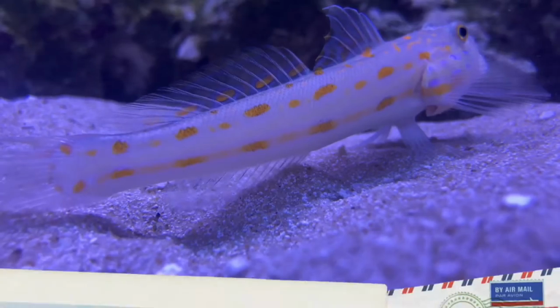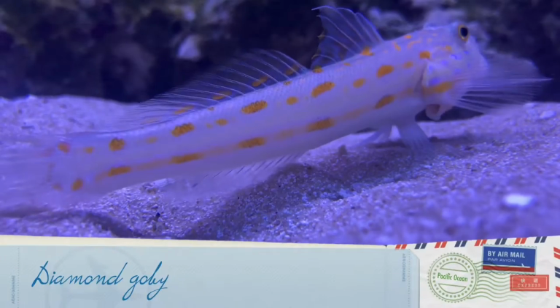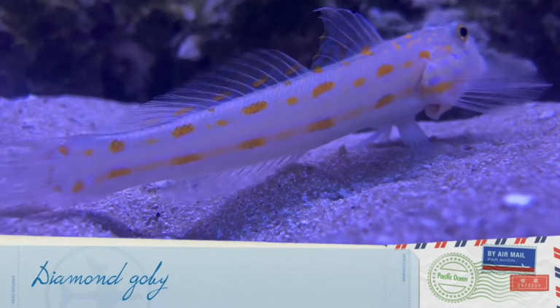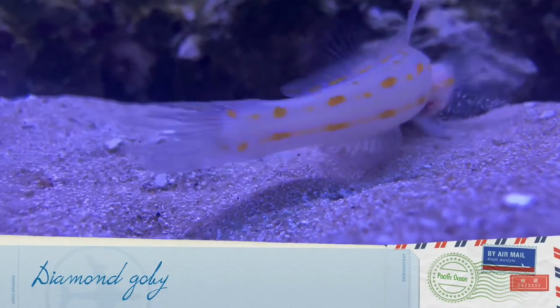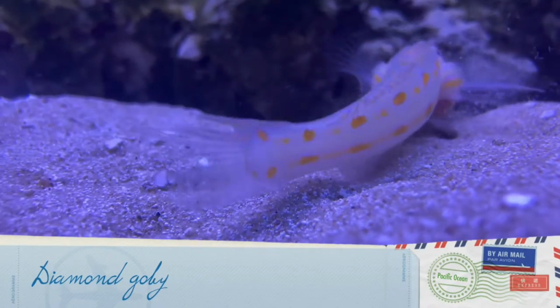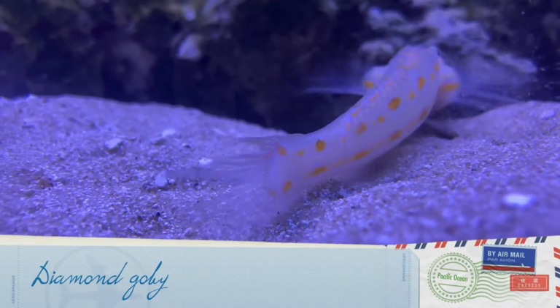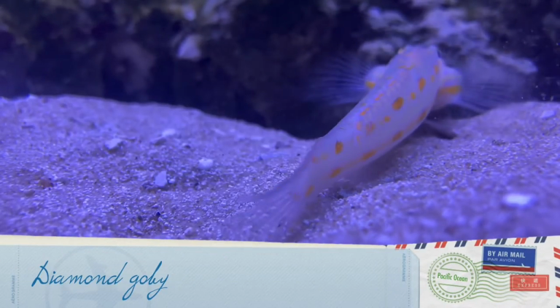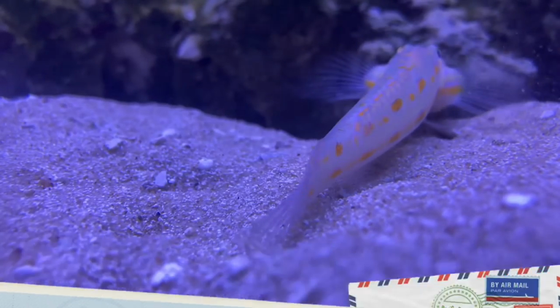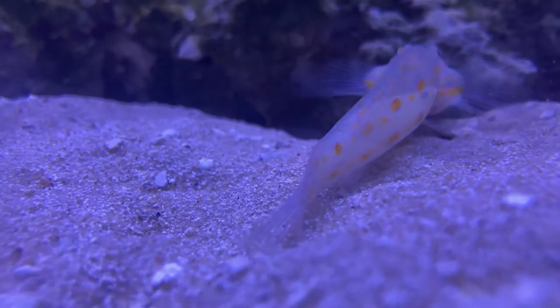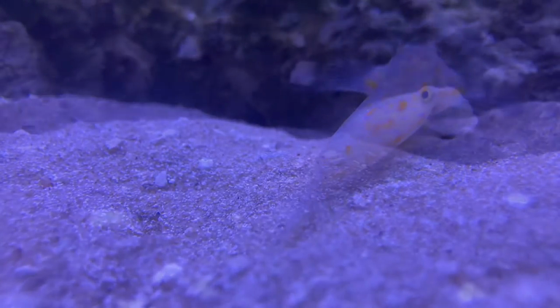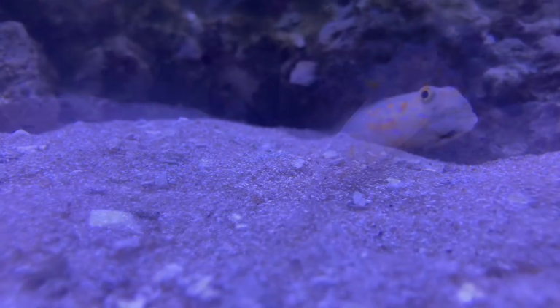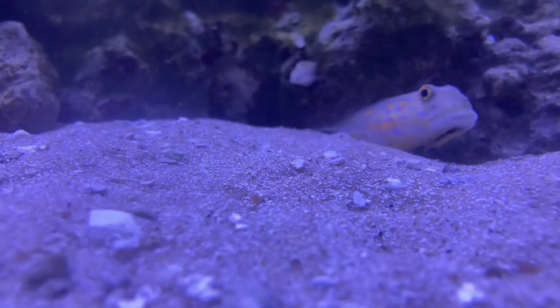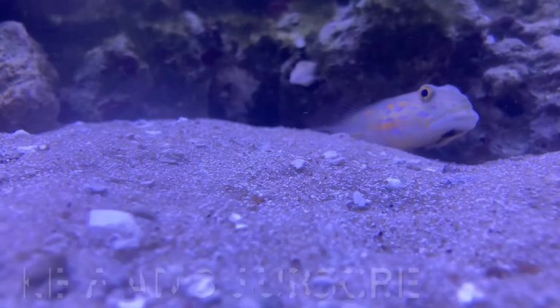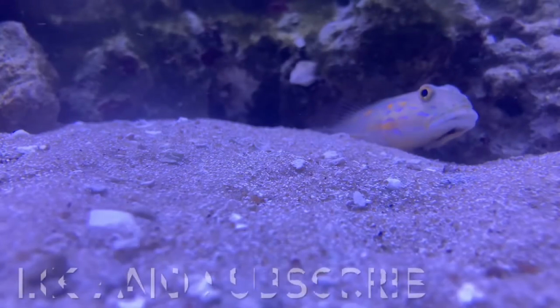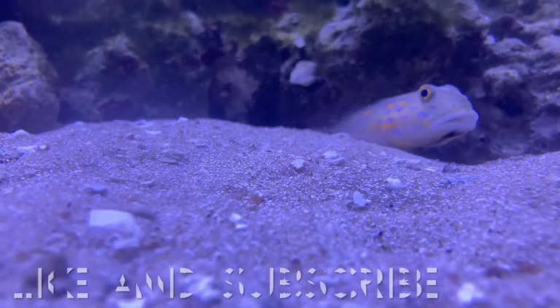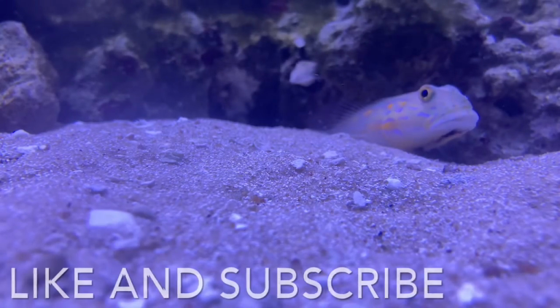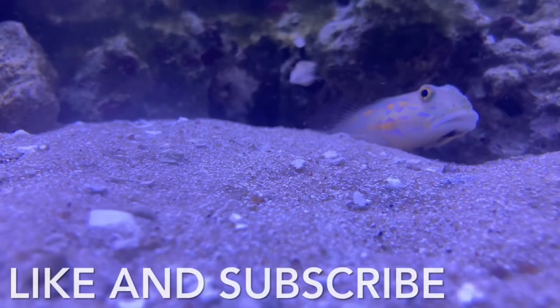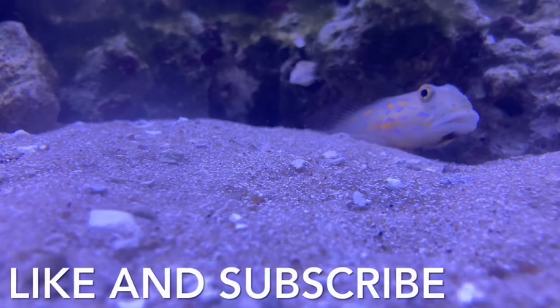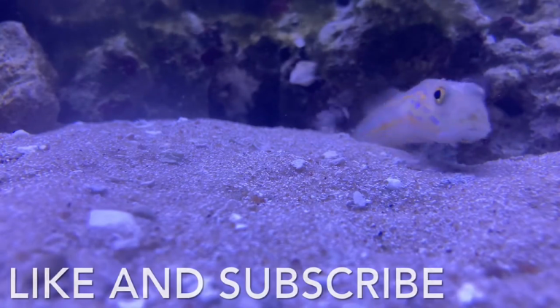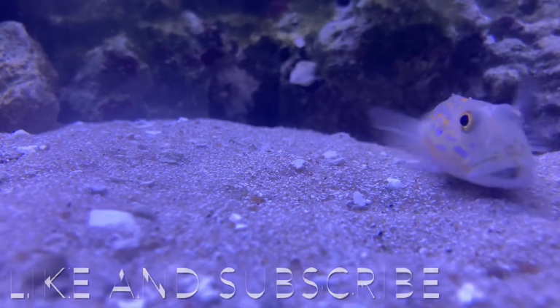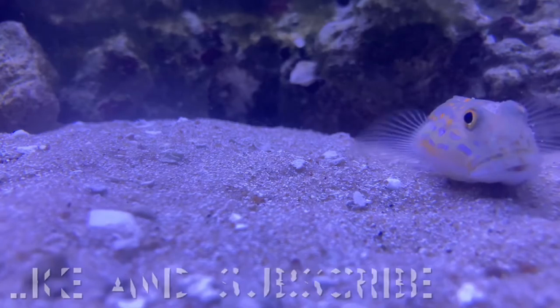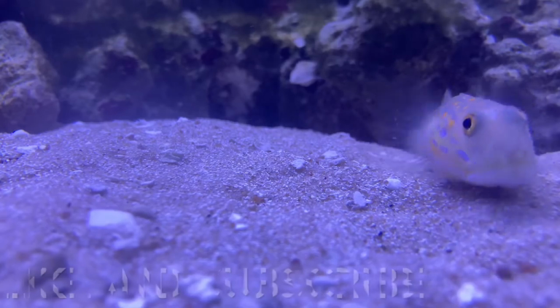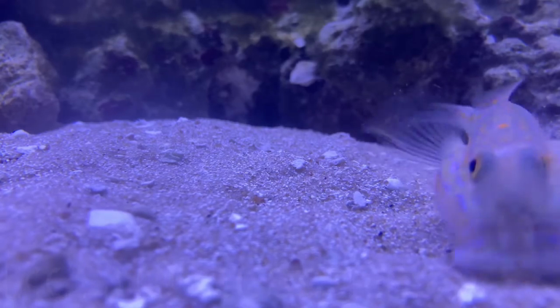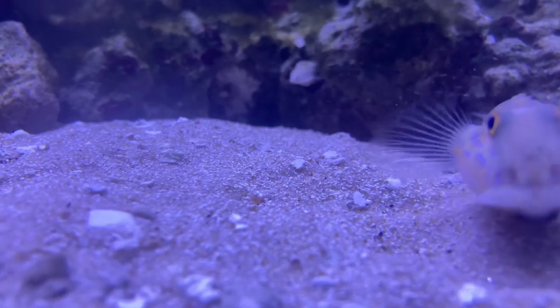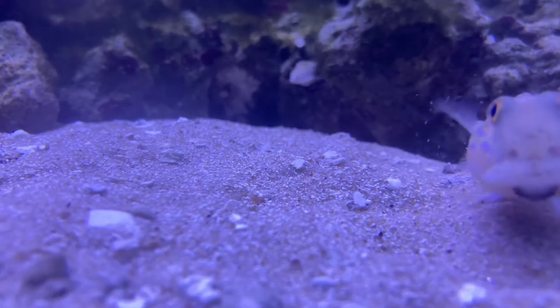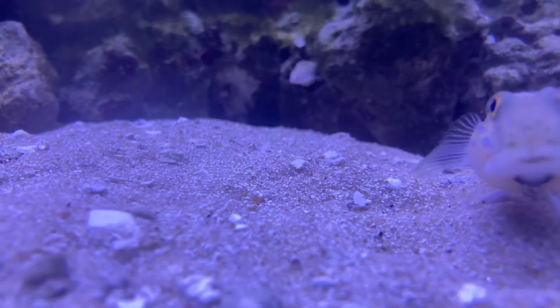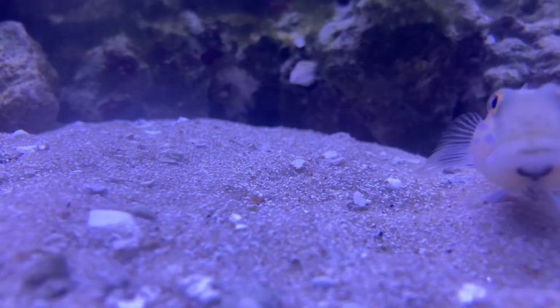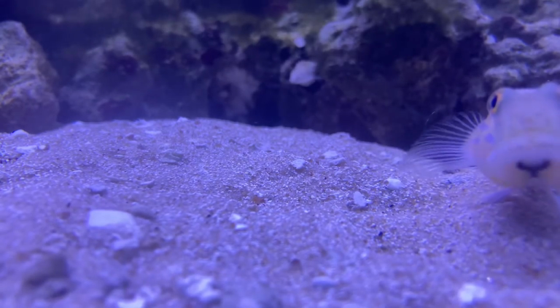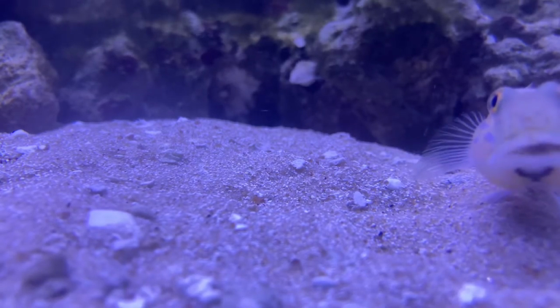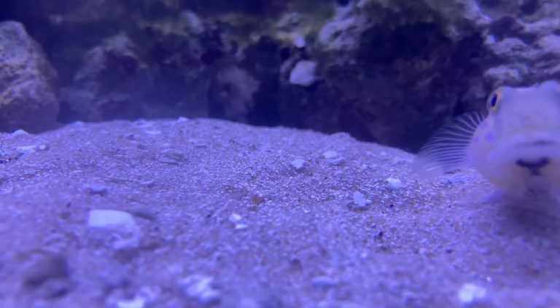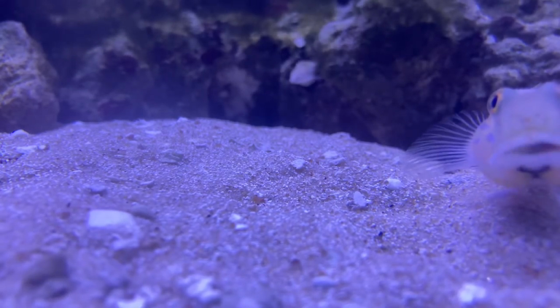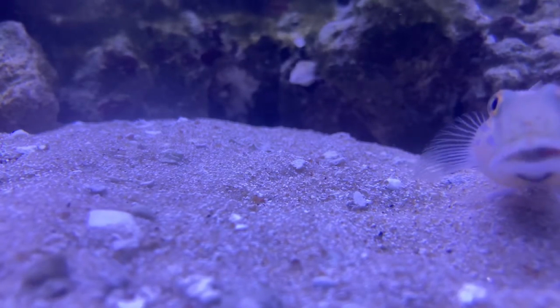If you're looking for a fish to keep your sandbed clean, the diamond goby might be the fish for you. This fish is easy to keep and really works hard to keep your sandbed clean.